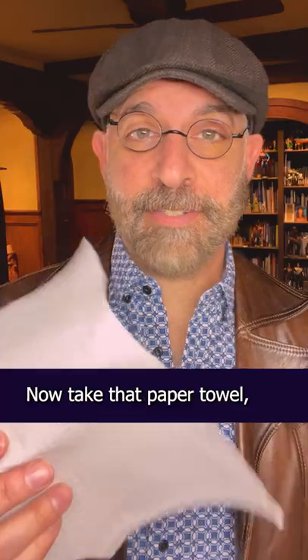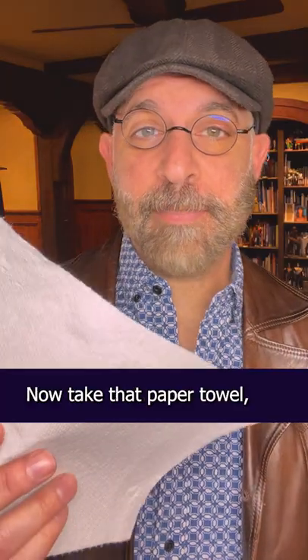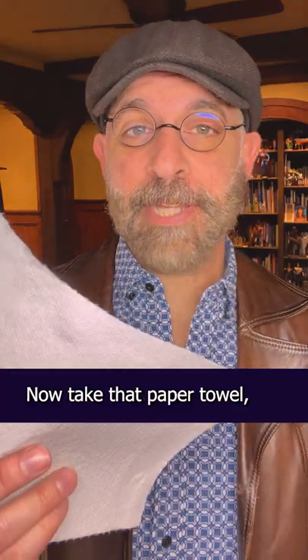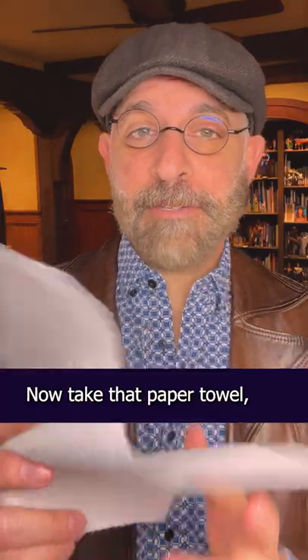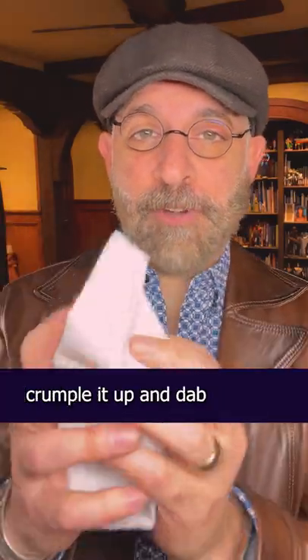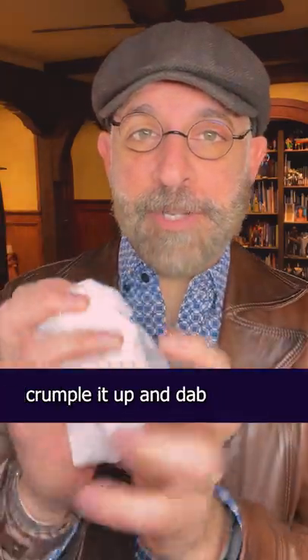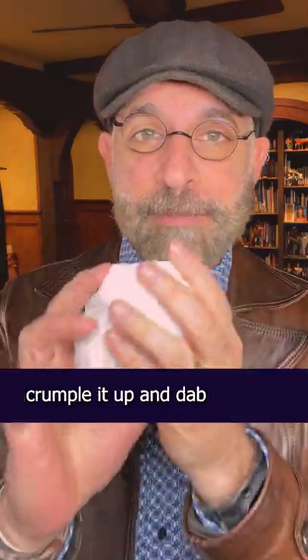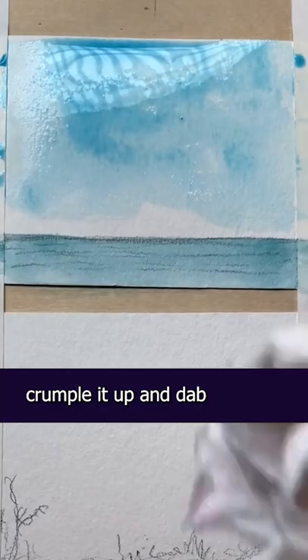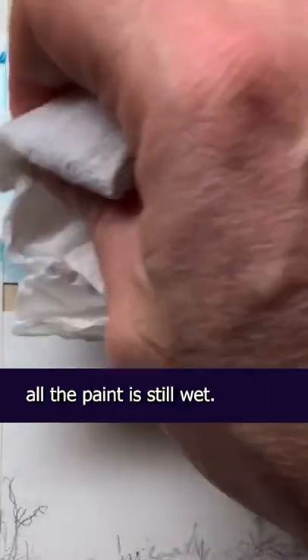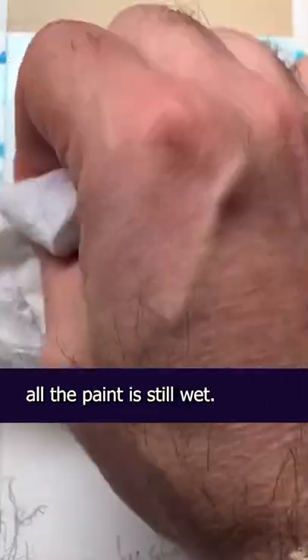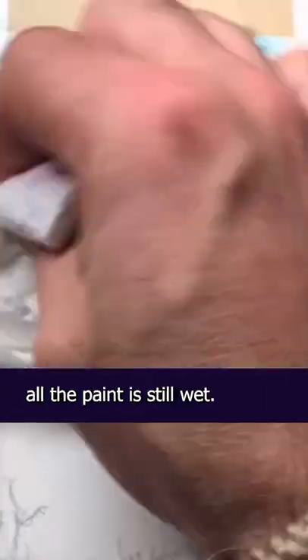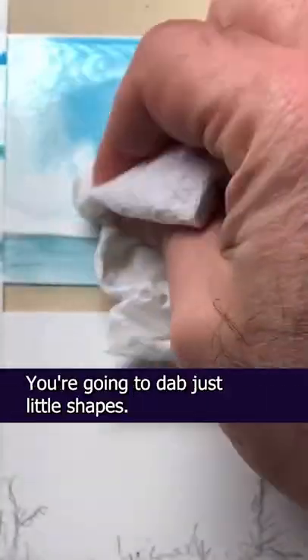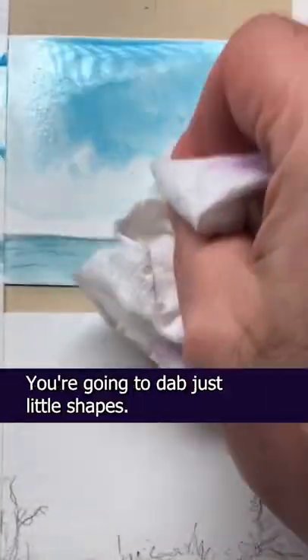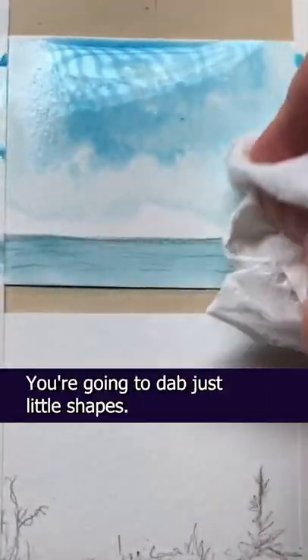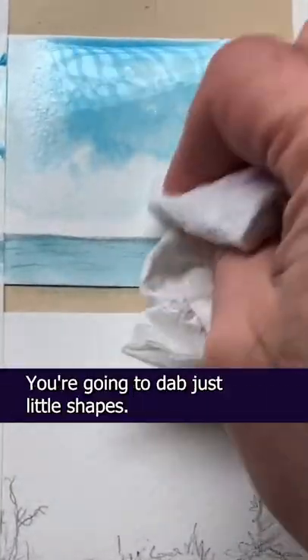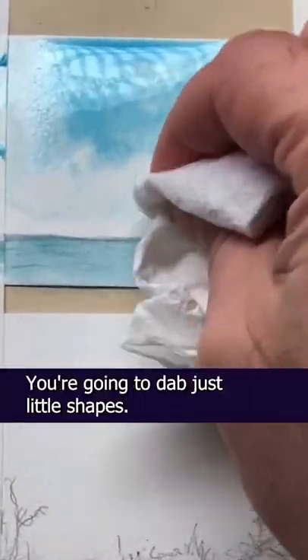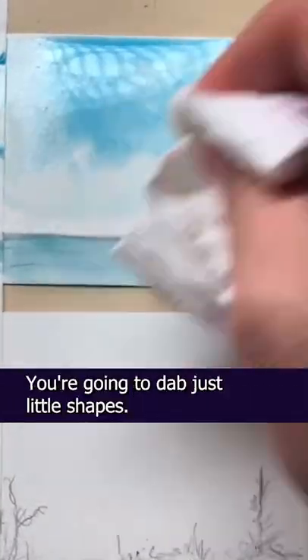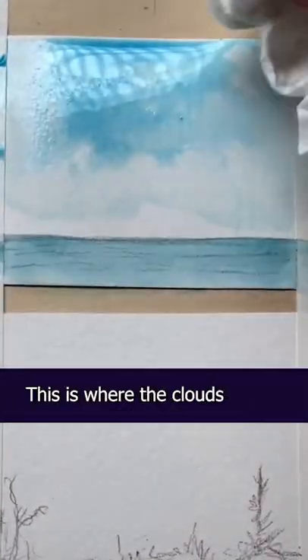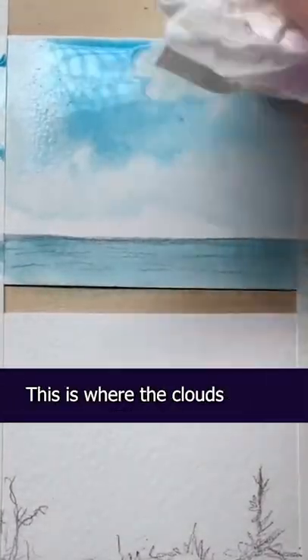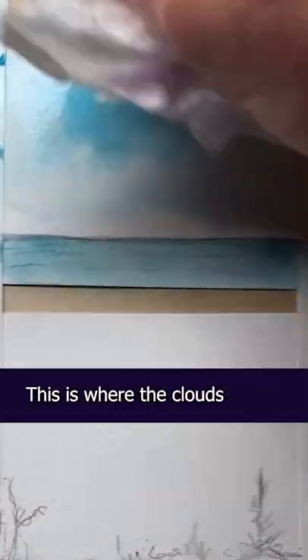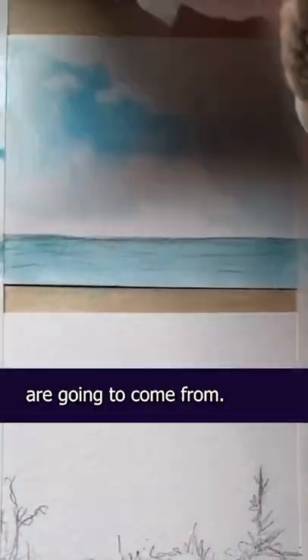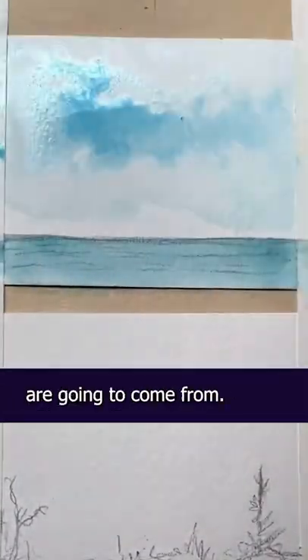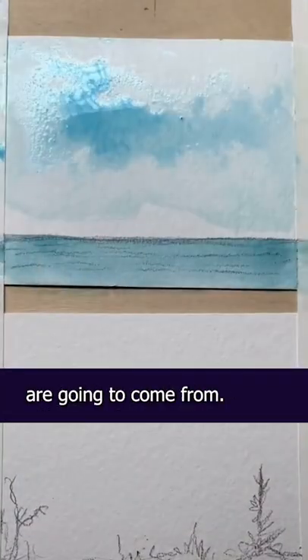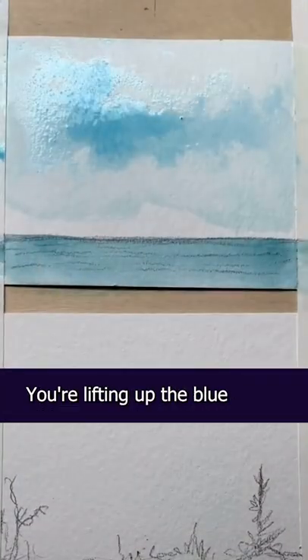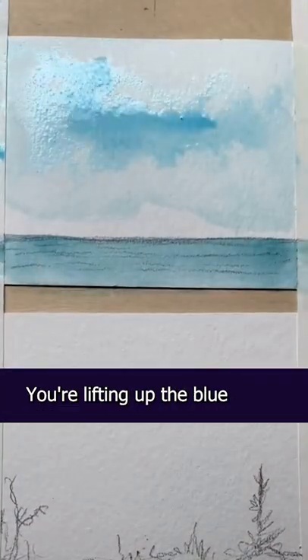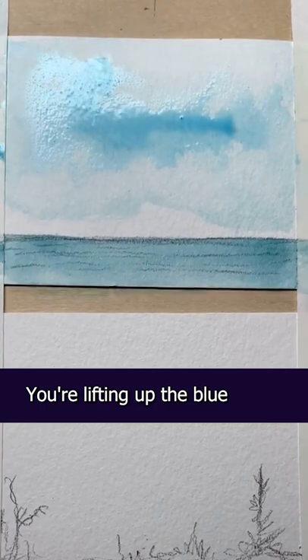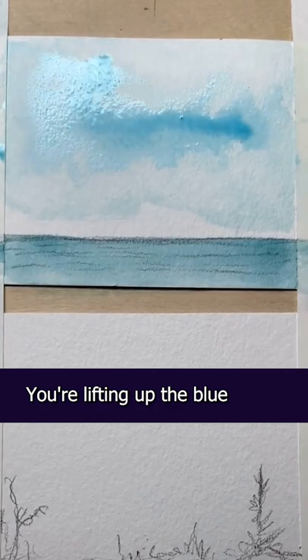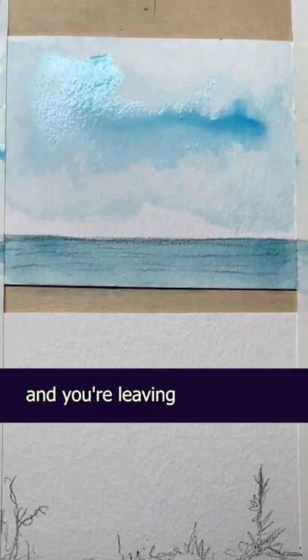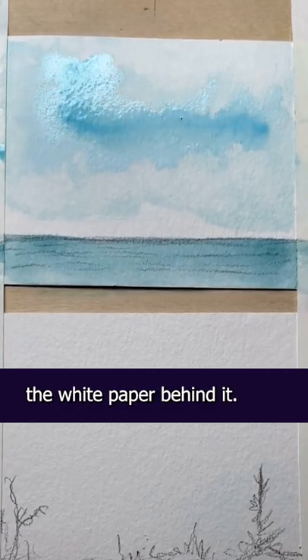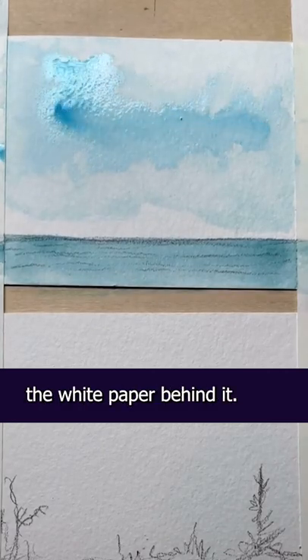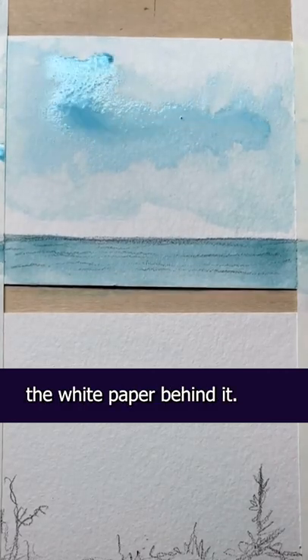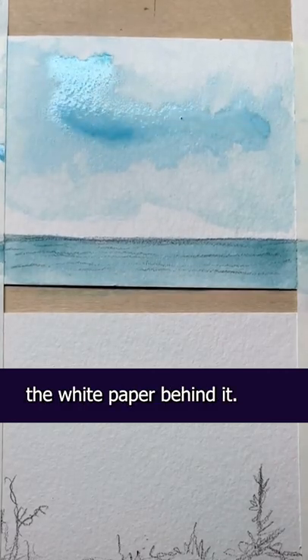Now take that paper towel, crumple it up, and dab while the paint is still wet. You're gonna dab just little shapes. This is where the clouds are gonna come from. You're lifting up the blue and you're leaving the white paper behind it.